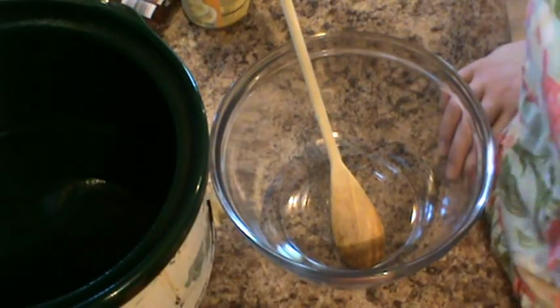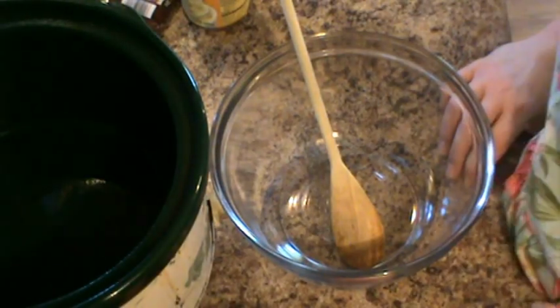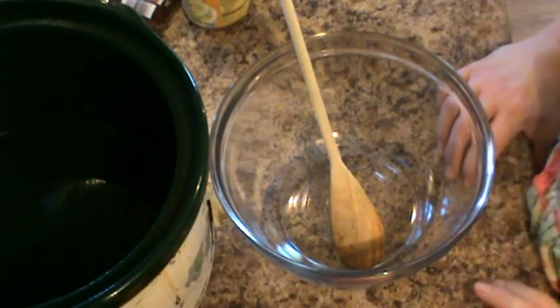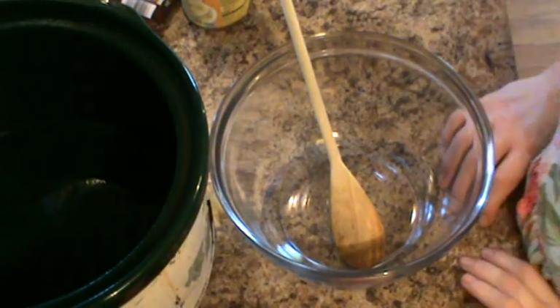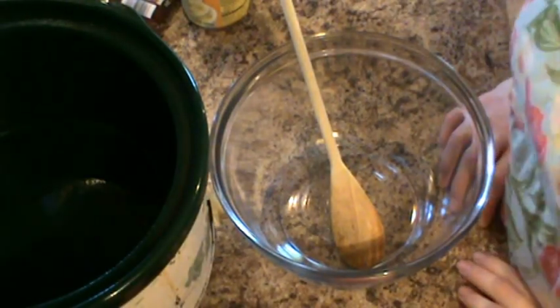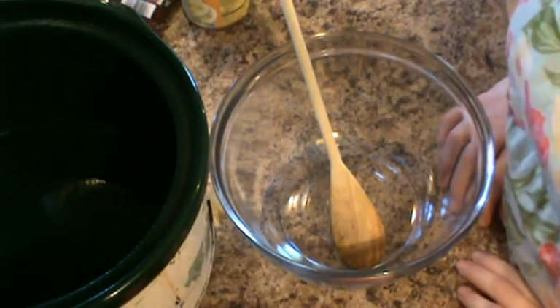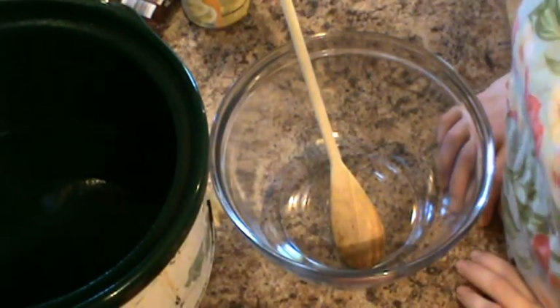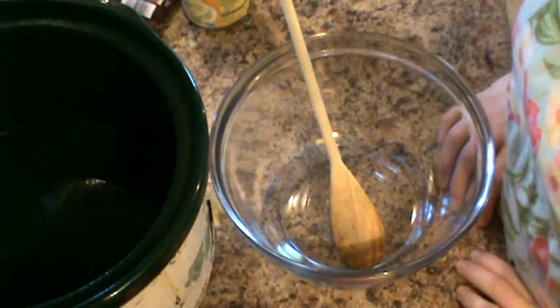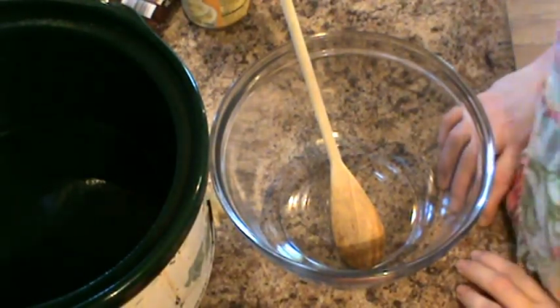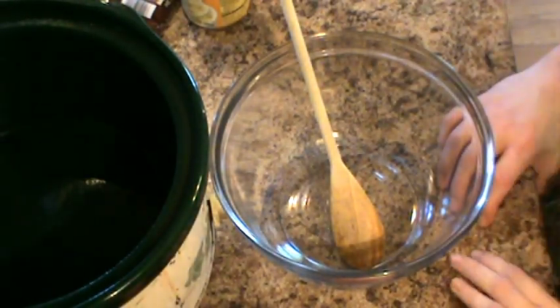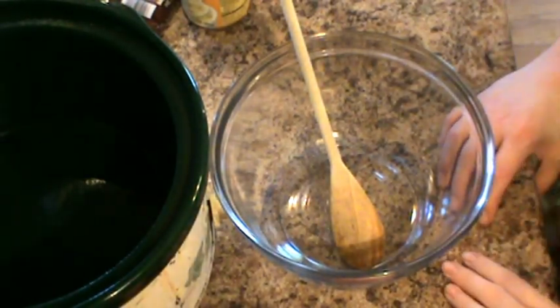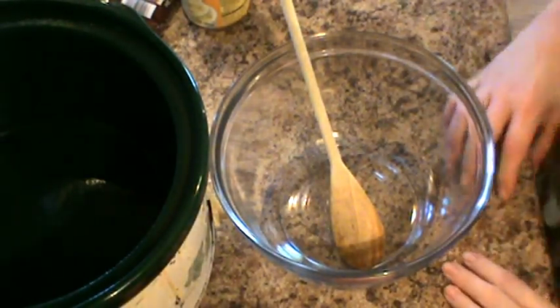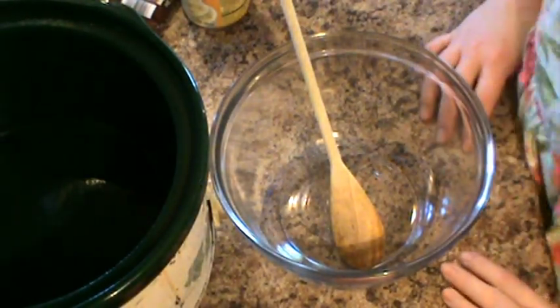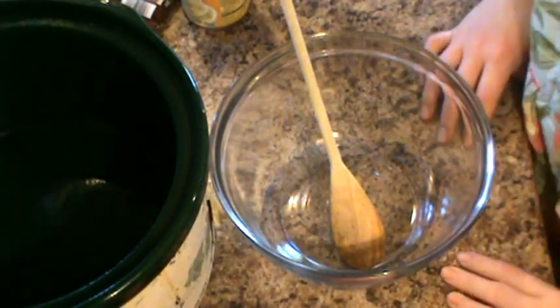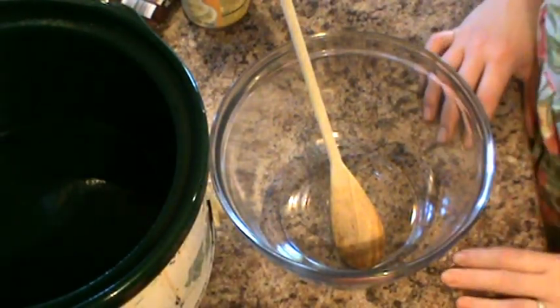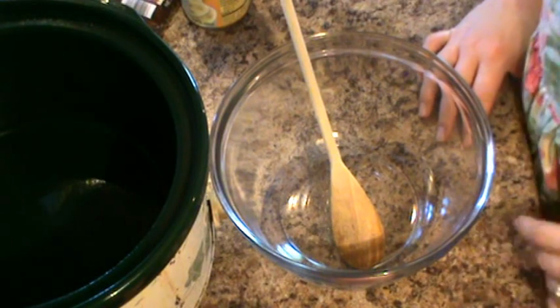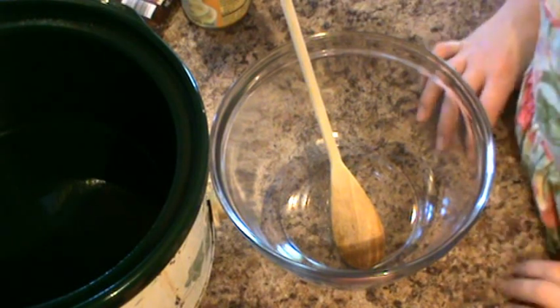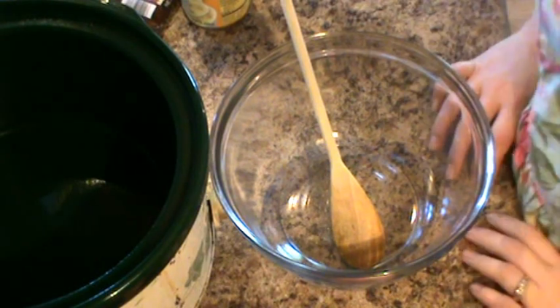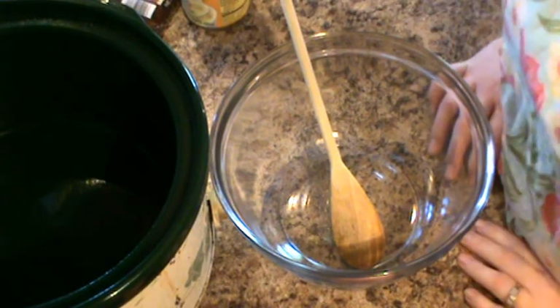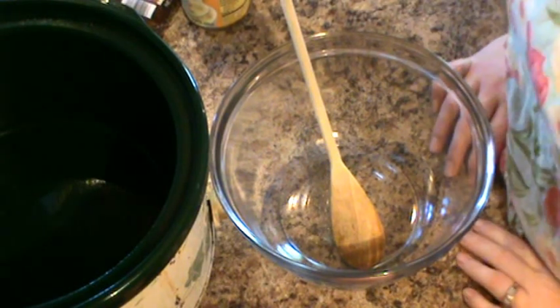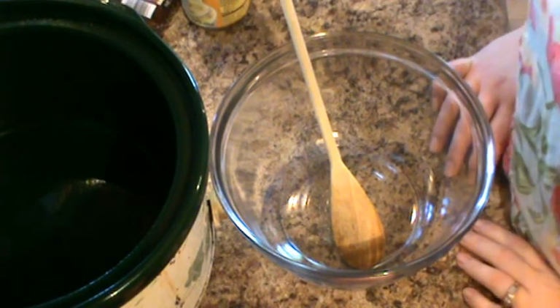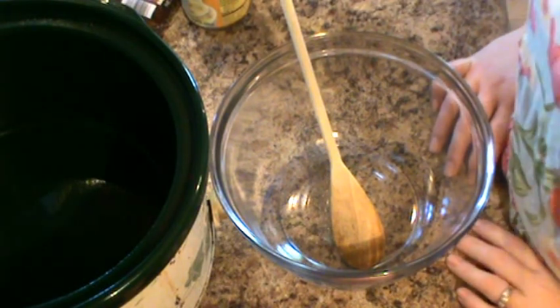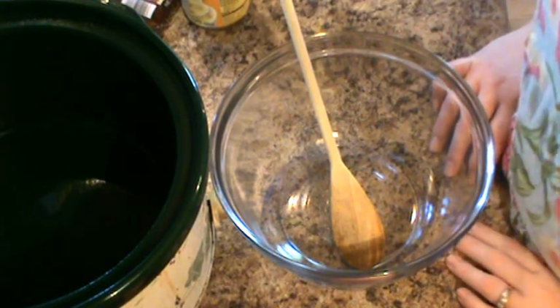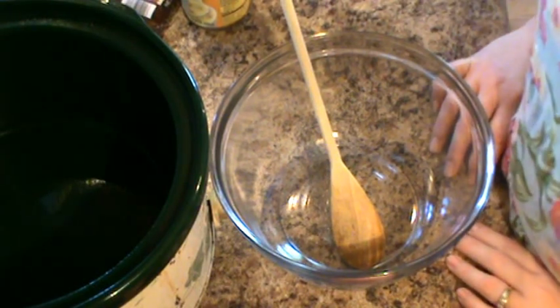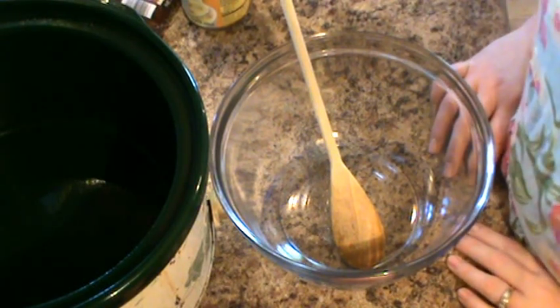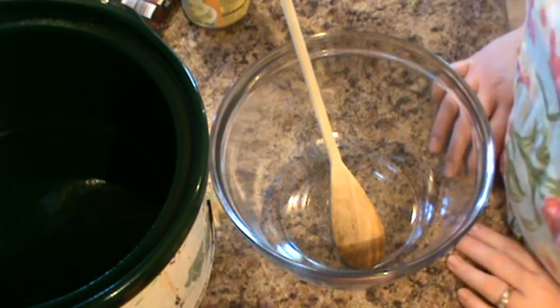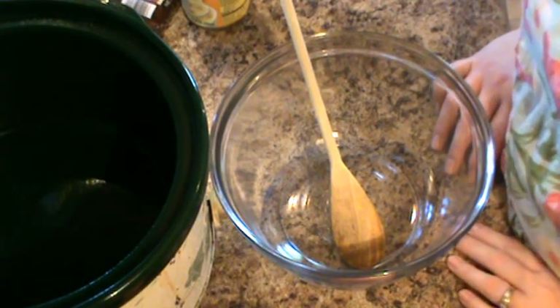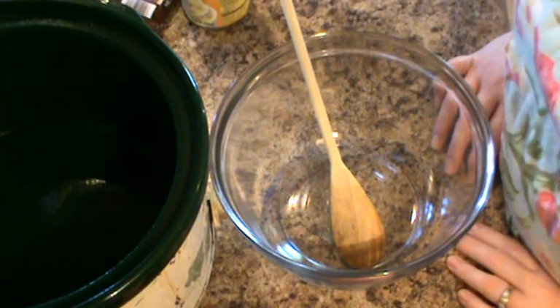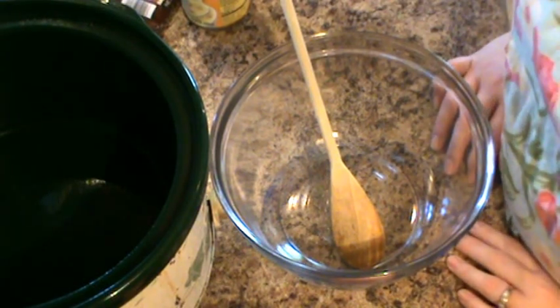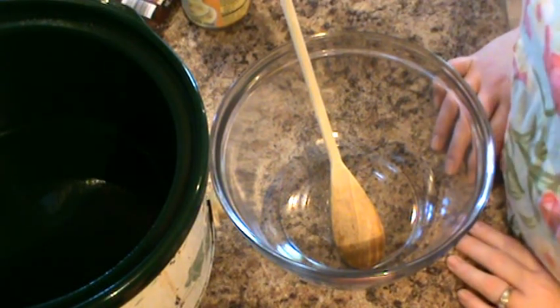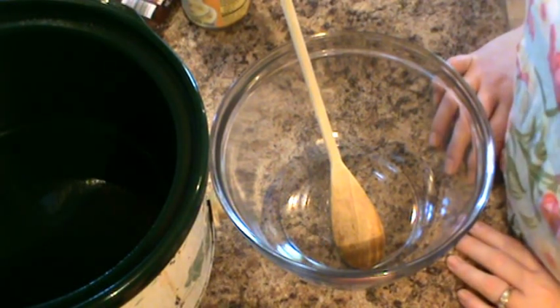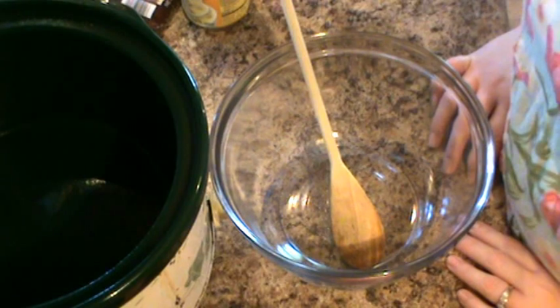Hi friends, Rebecca here from Enda Sprinkle of Love. Welcome back to day two of our back-to-school slow cooker dinners. Today we're going to do smothered pork chops in the crock pot.